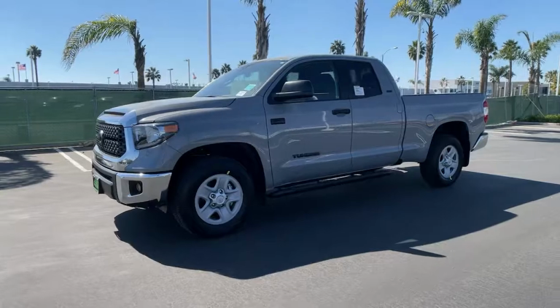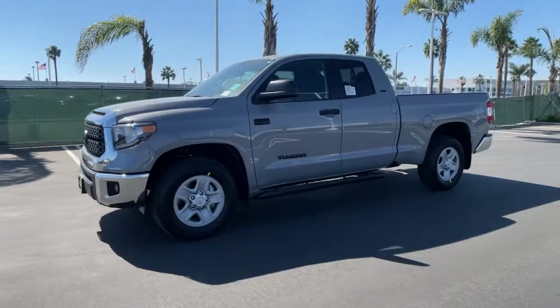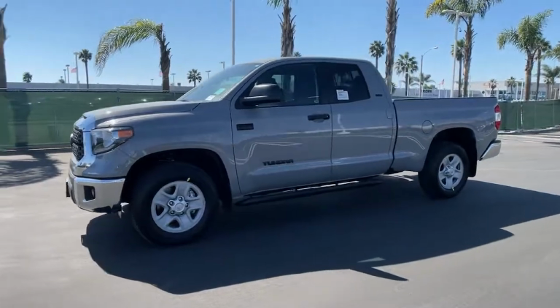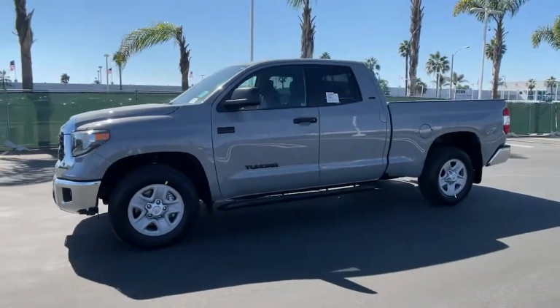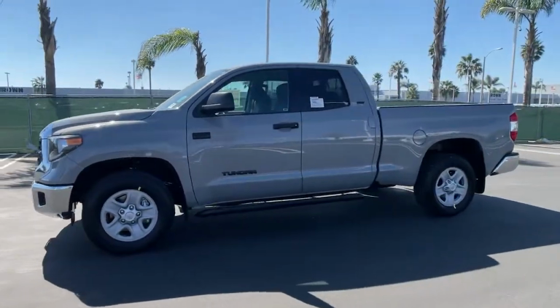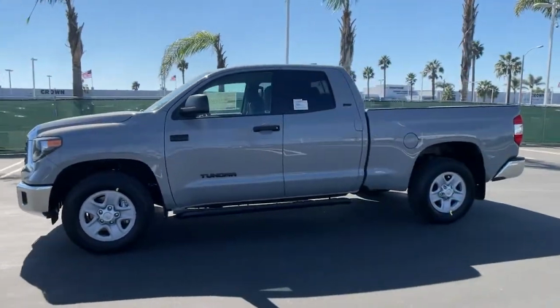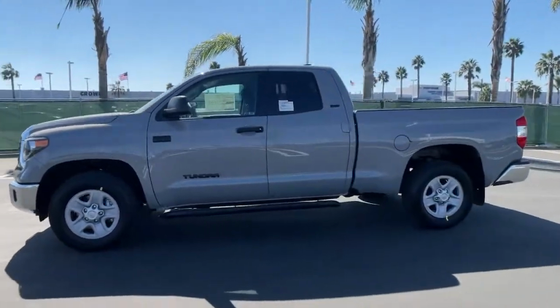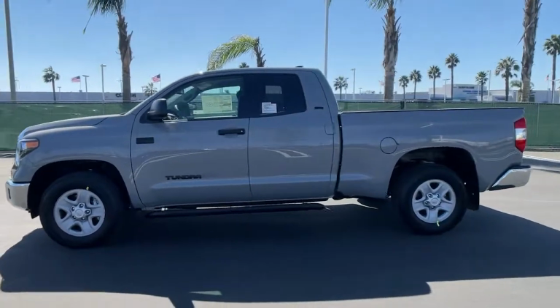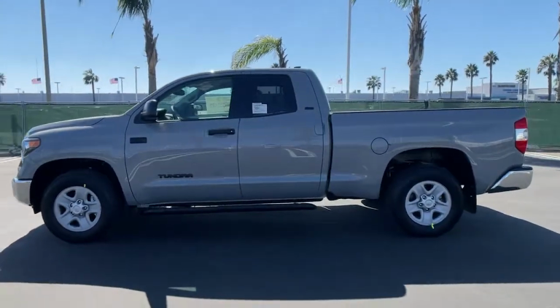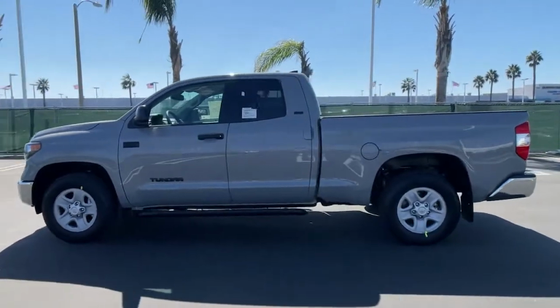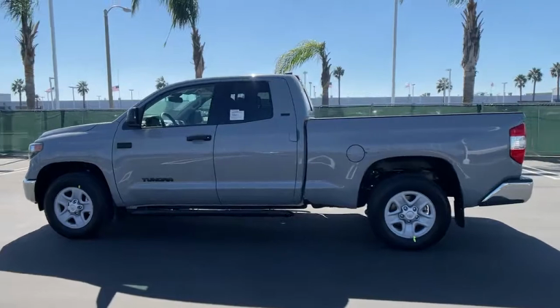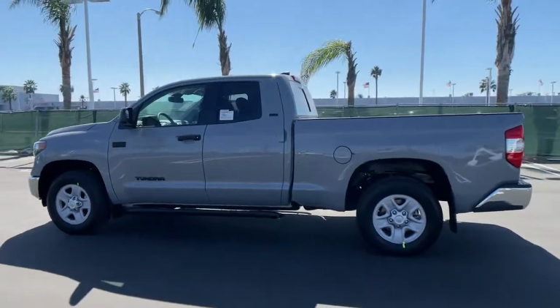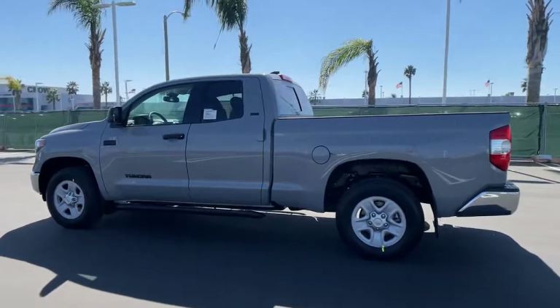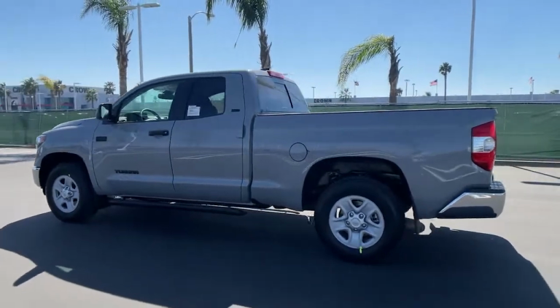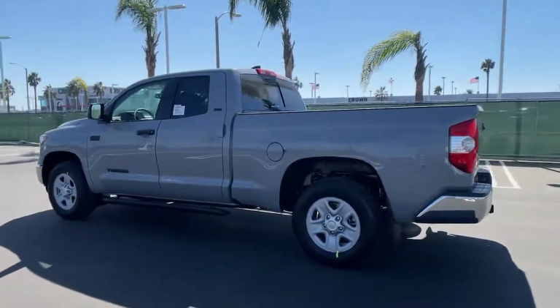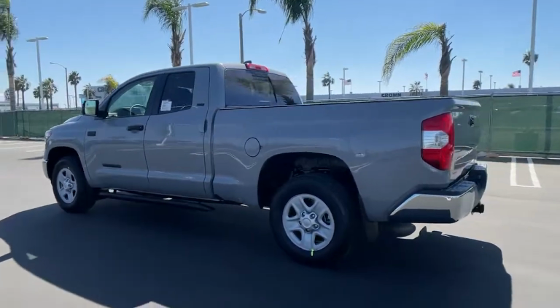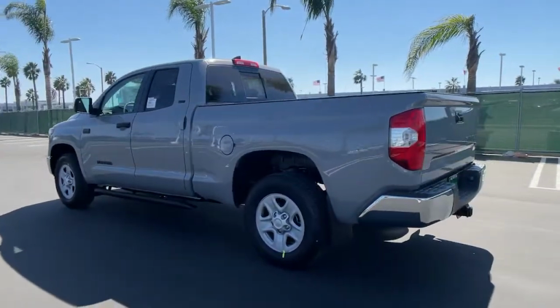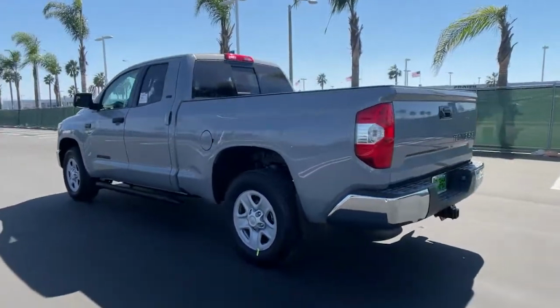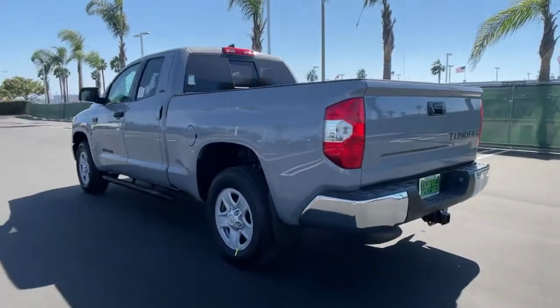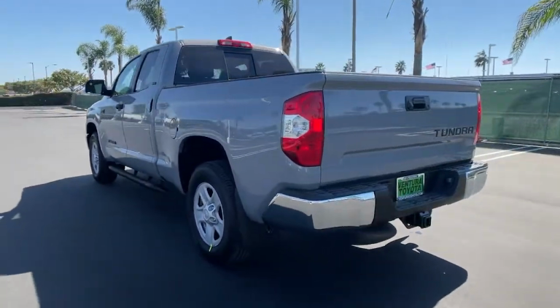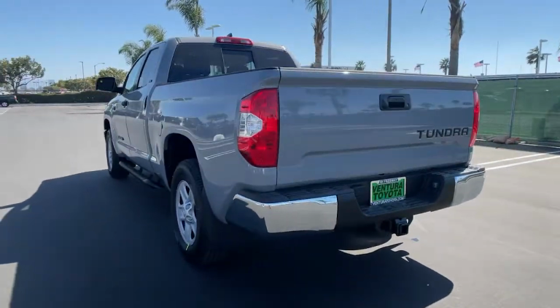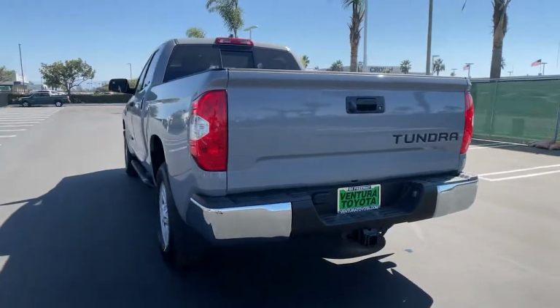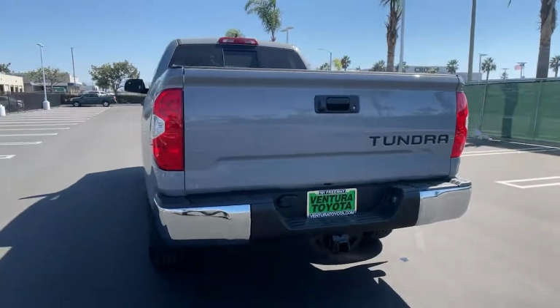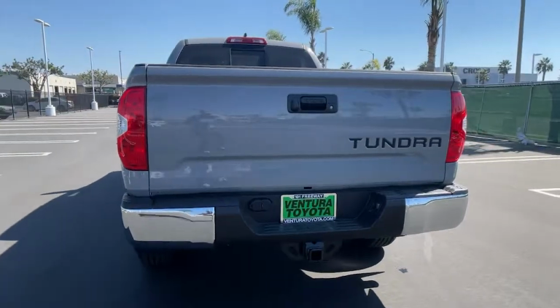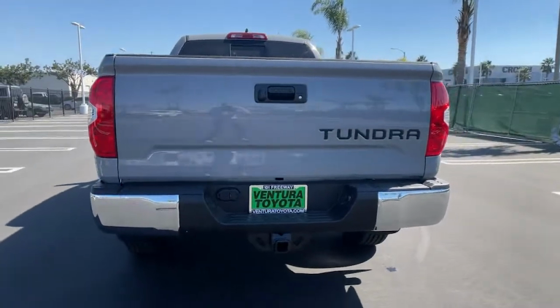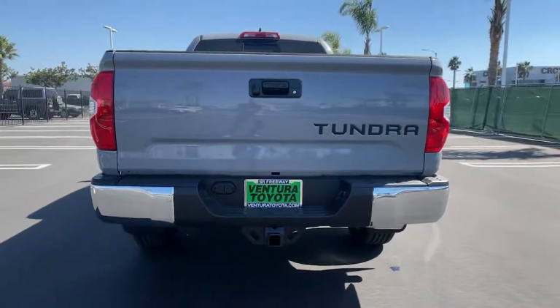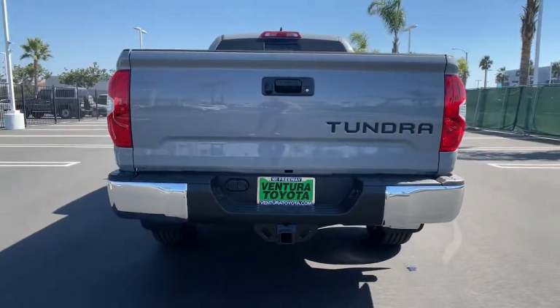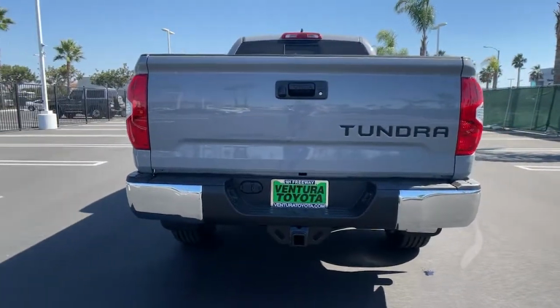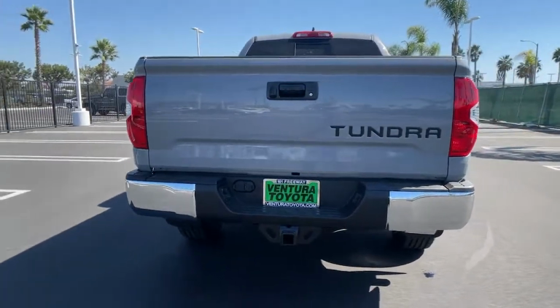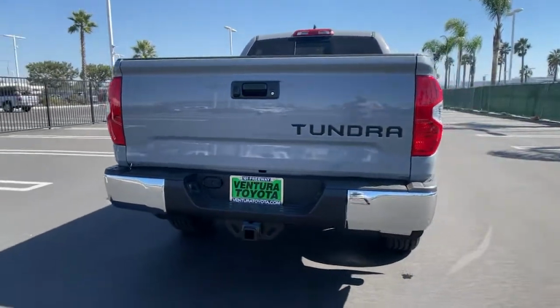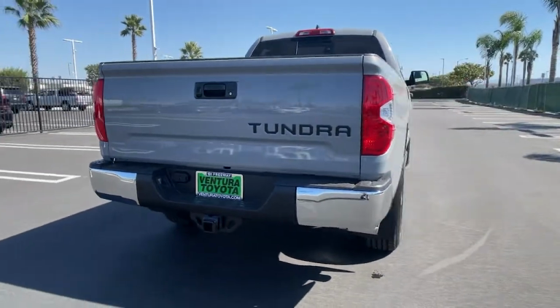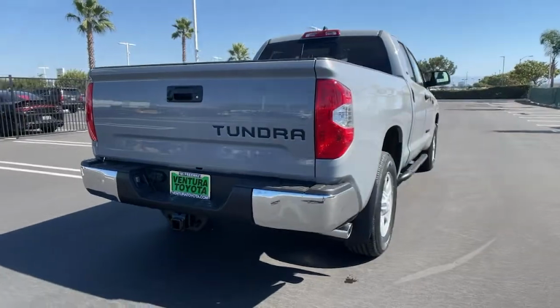Introducing the 2021 Toyota Tundra. Get the features you need and the comfort and style you've been hoping for. This well-equipped vehicle is an excellent value and will help you make the most of every drive. All you need to do is relax and enjoy the ride.